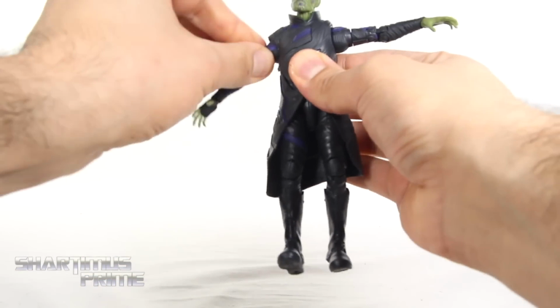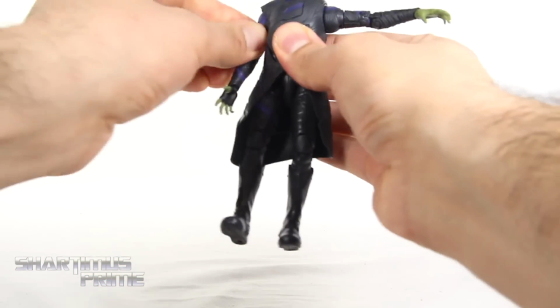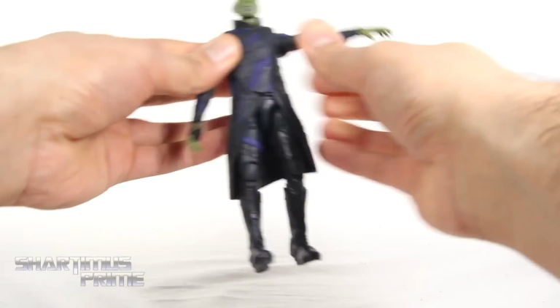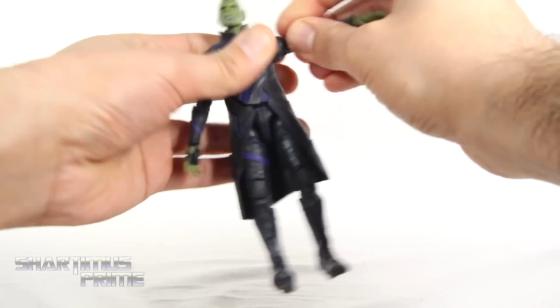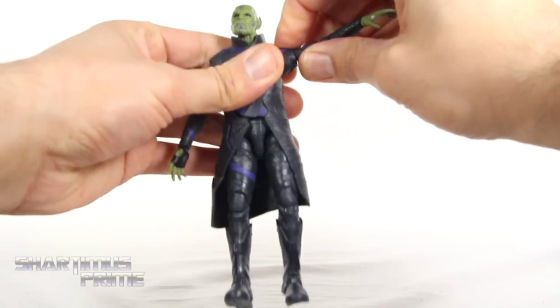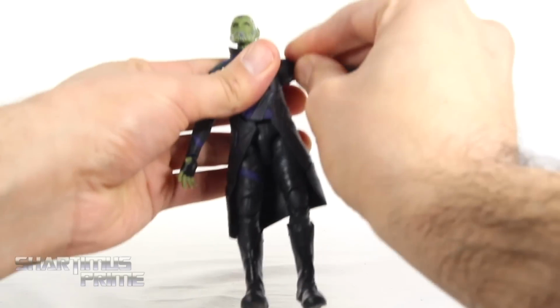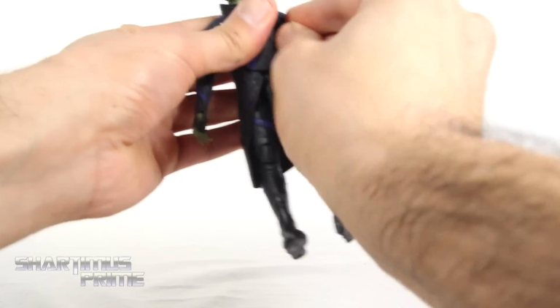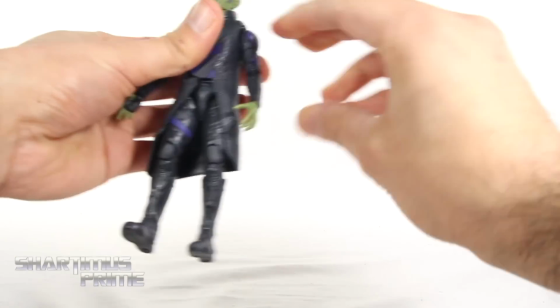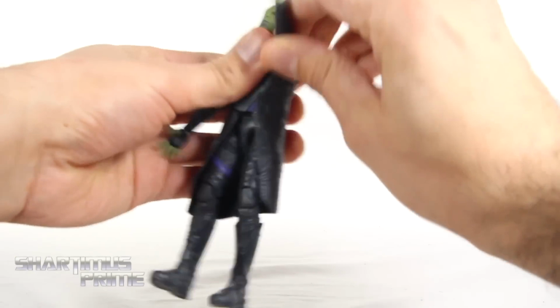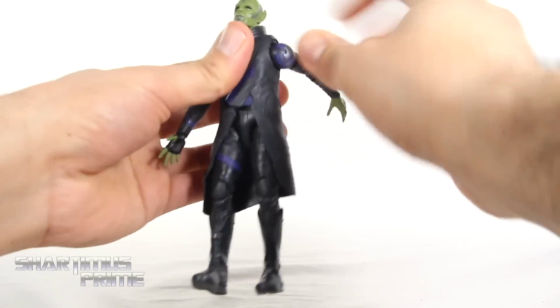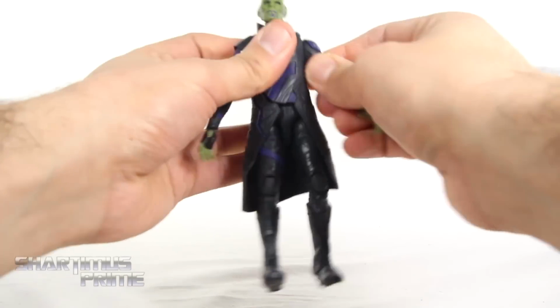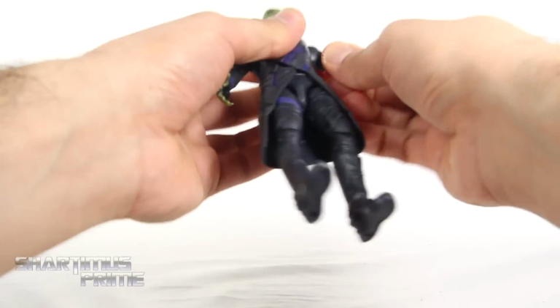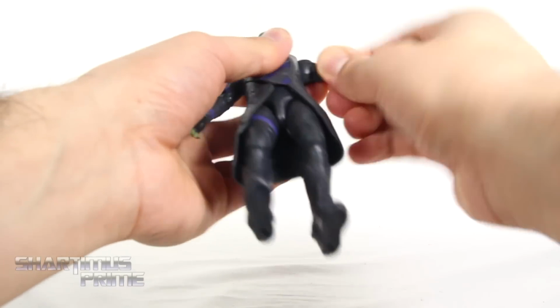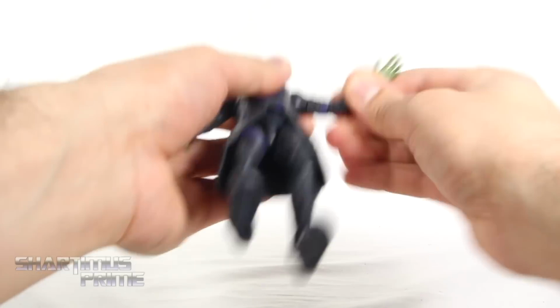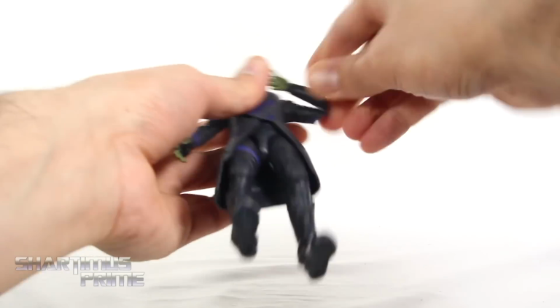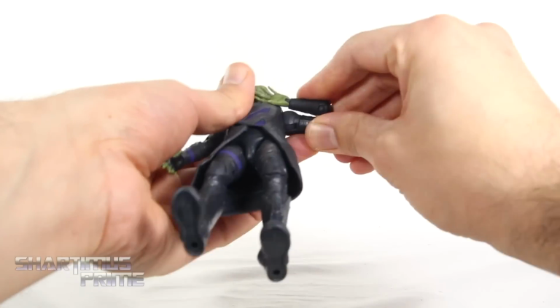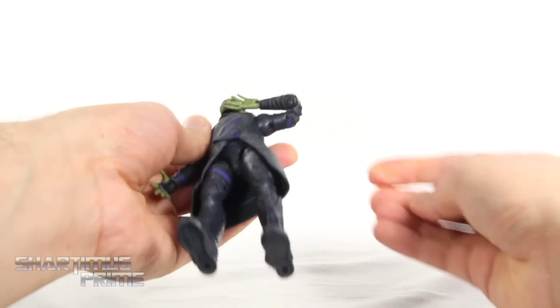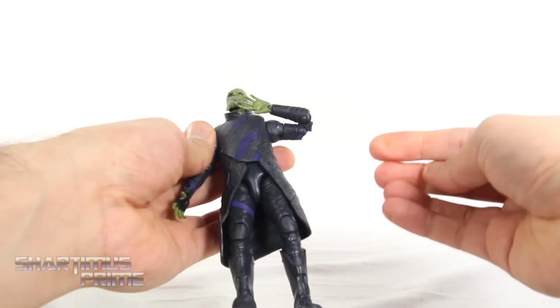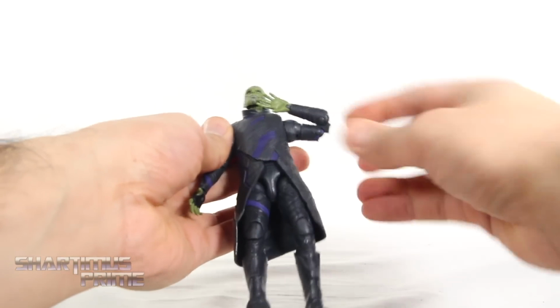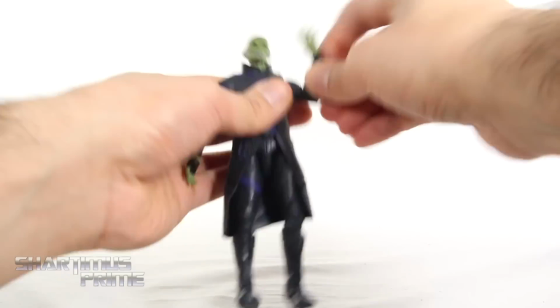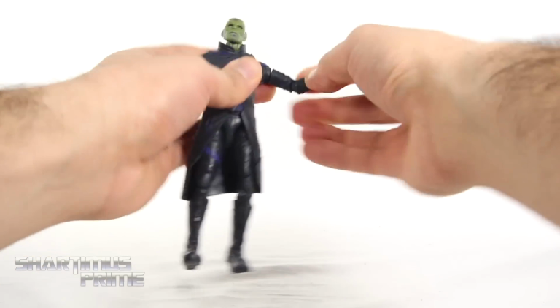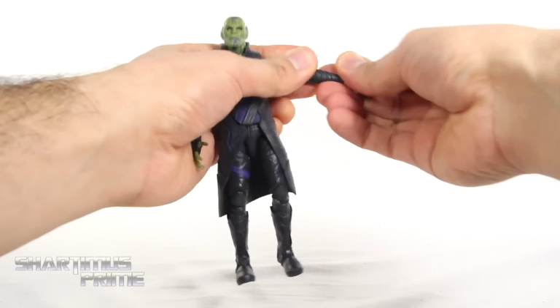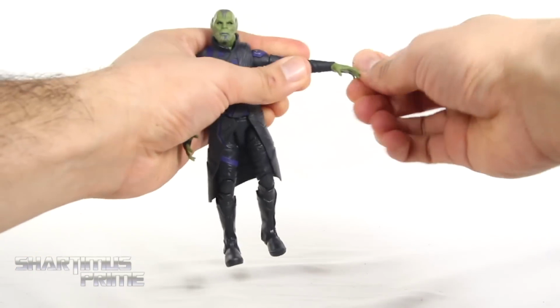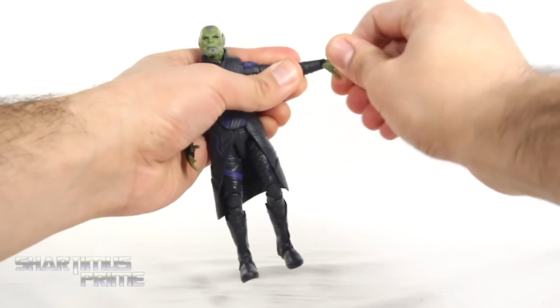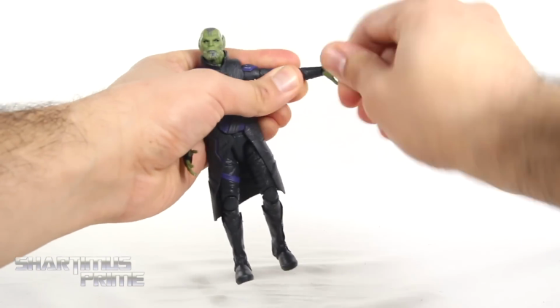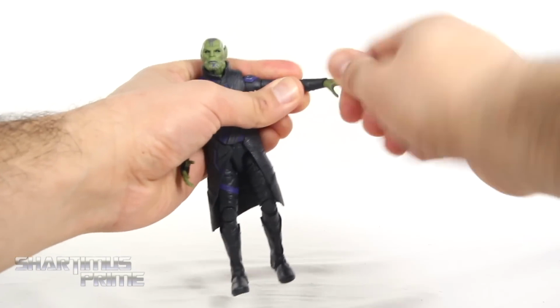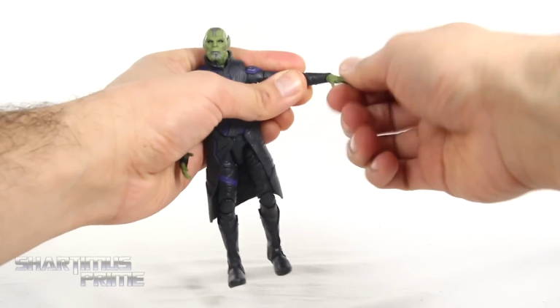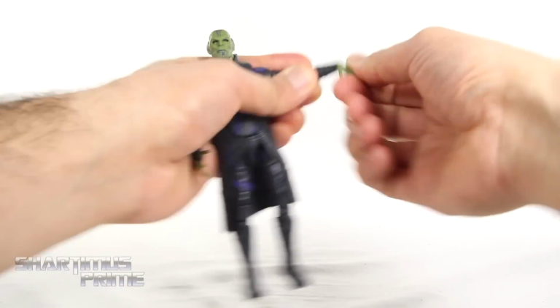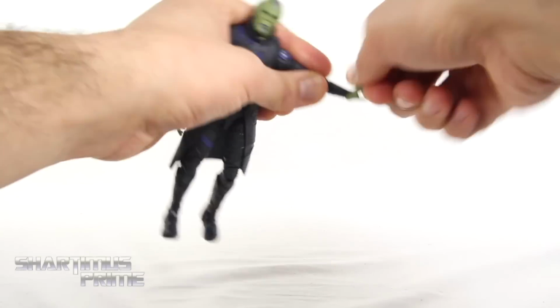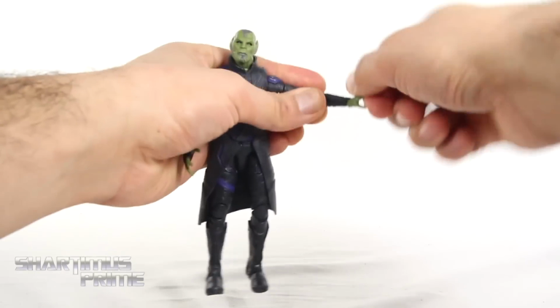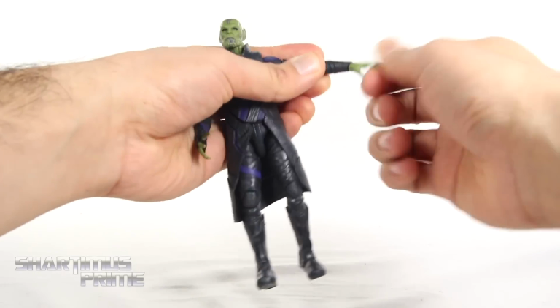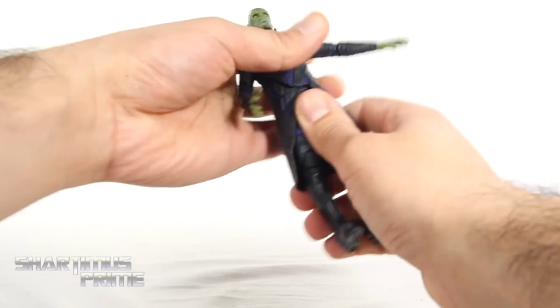Both shoulders can move out all the way — it gets a little stiff but you can make it work. You can move them down, rotate 360. Bicep swivel, double-jointed elbows — bend all the way in. Both sides have wrist rotation and they can both hinge up and down.